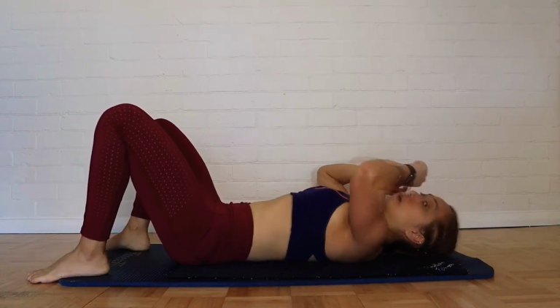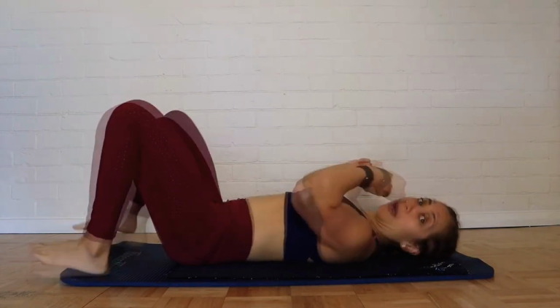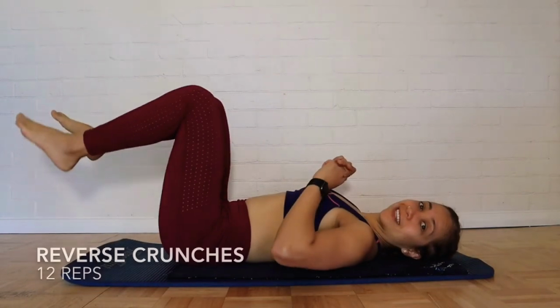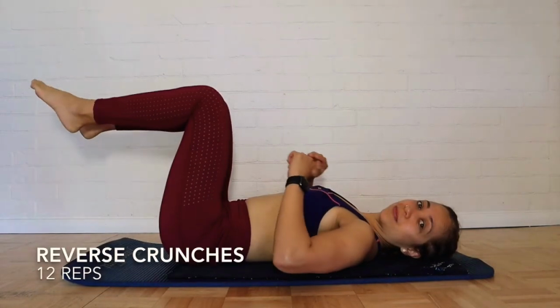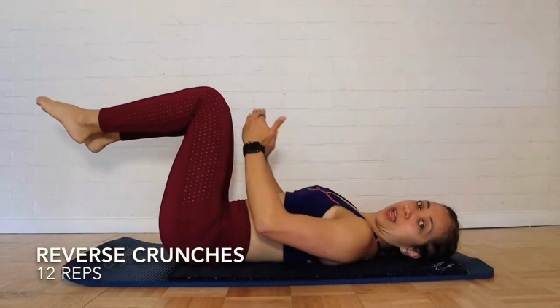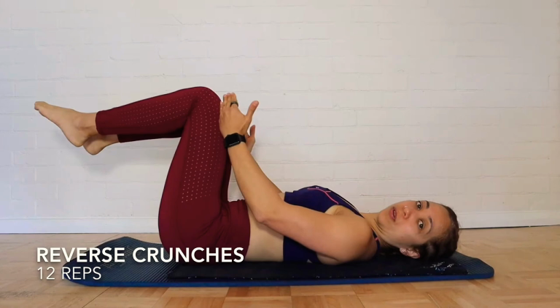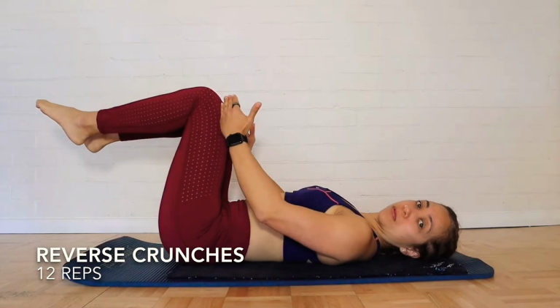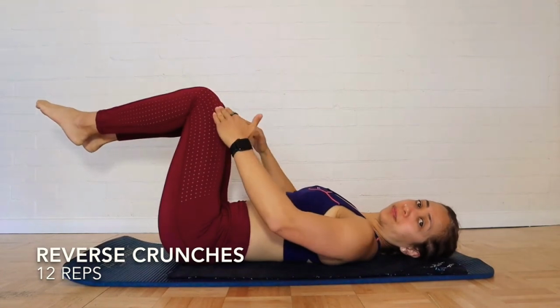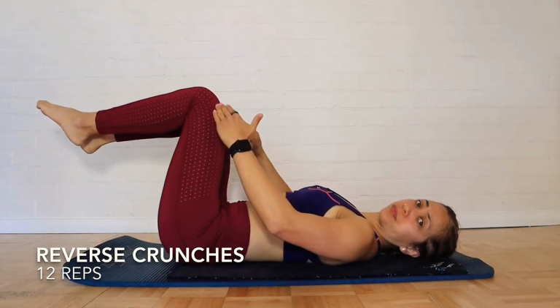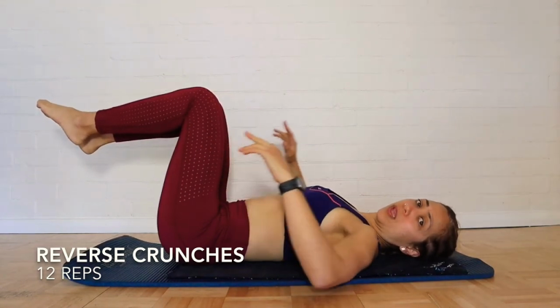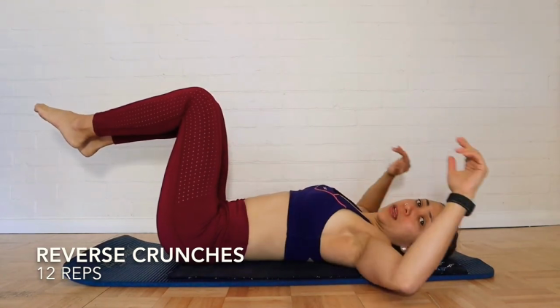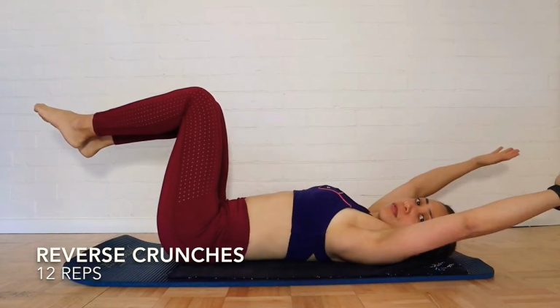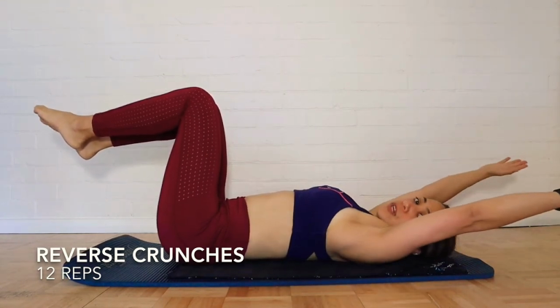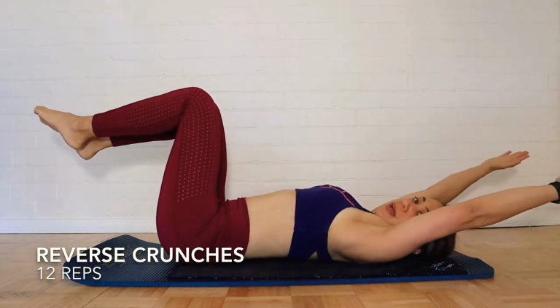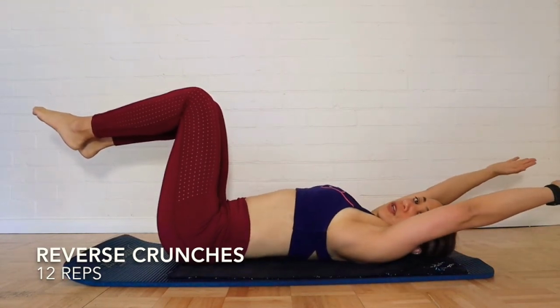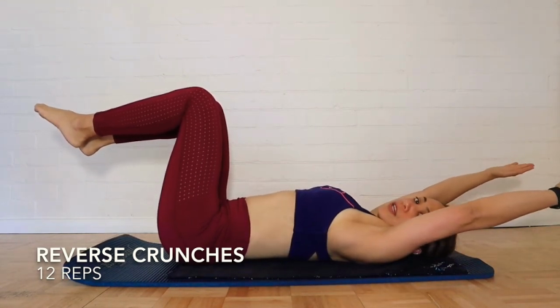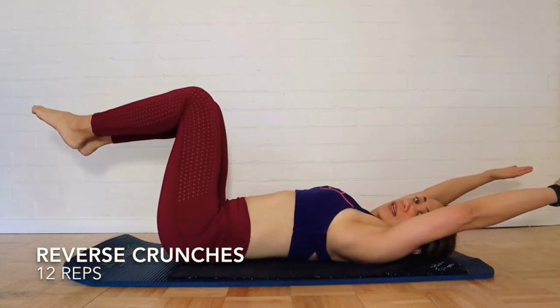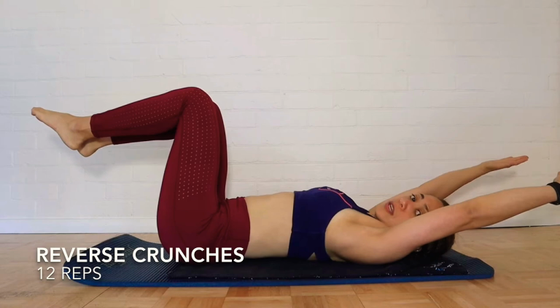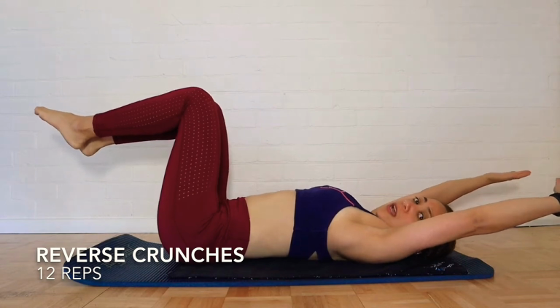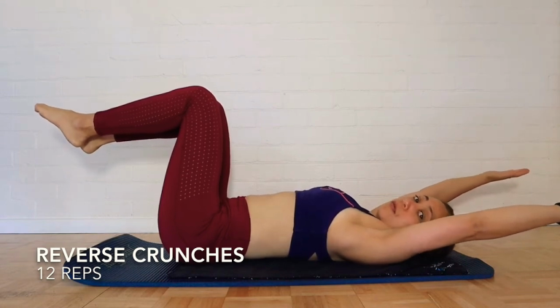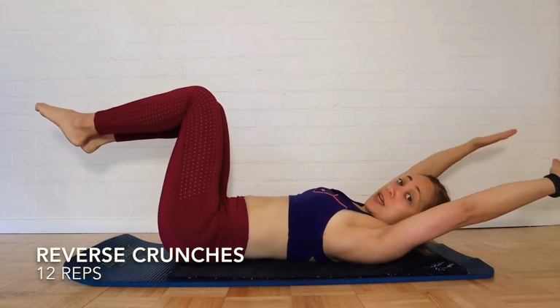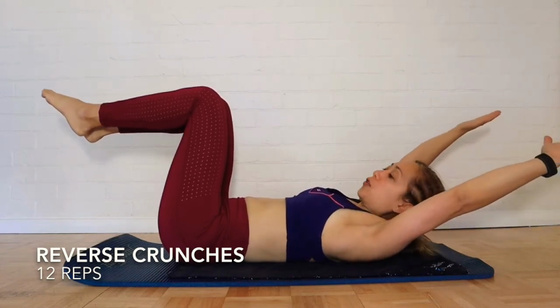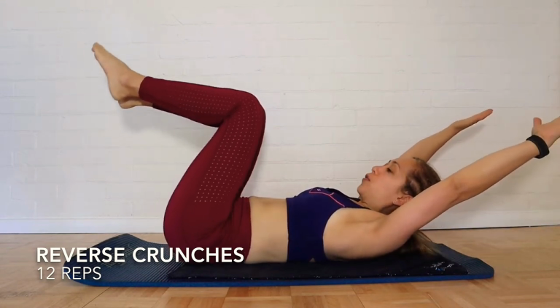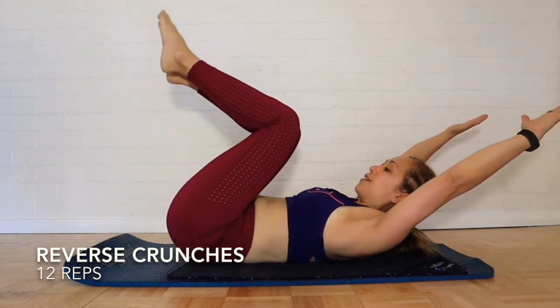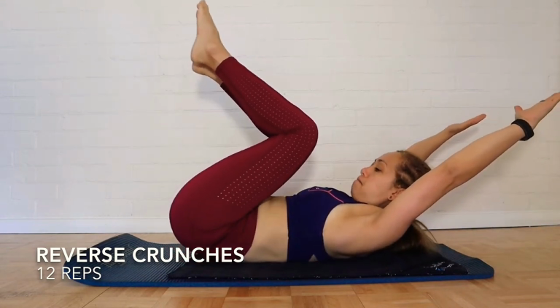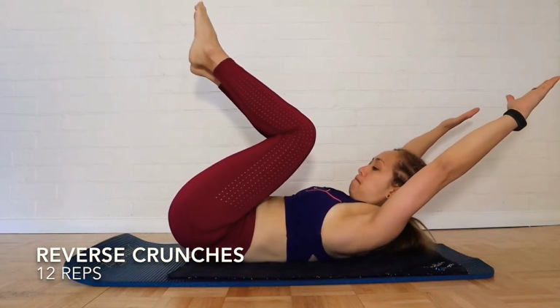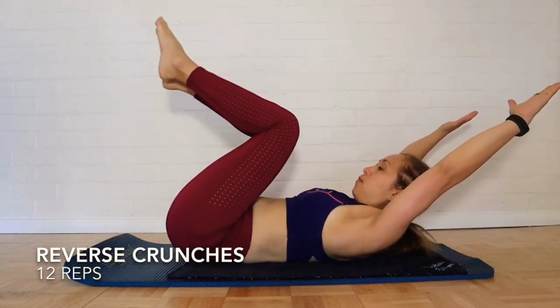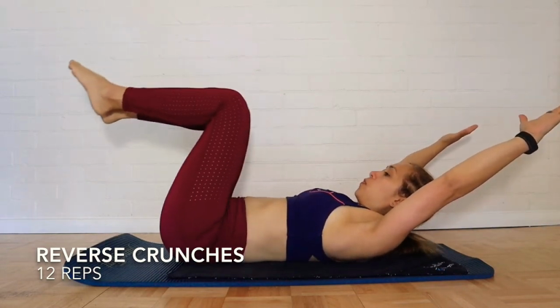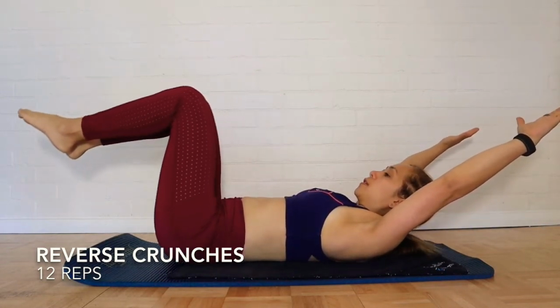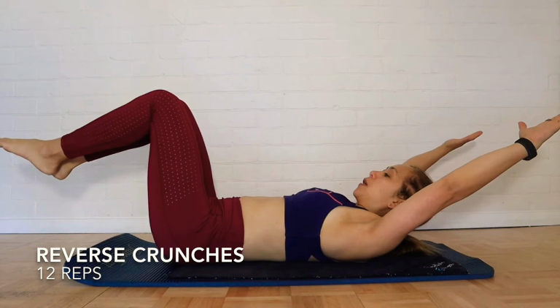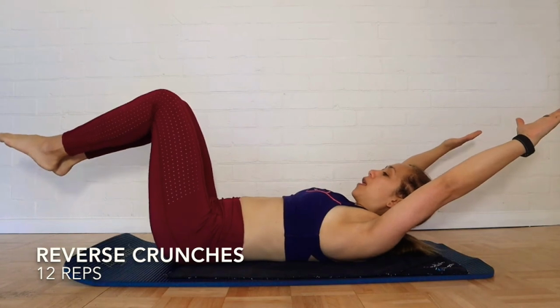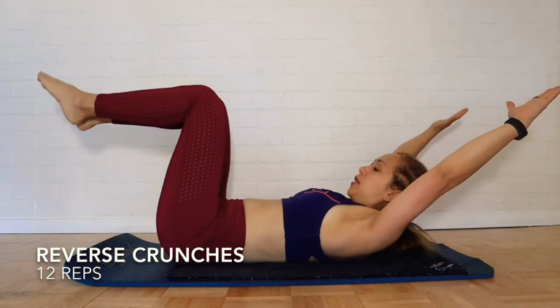Alright, transition — 90-degree angle, reaching back just so you can engage and relax. Then from here we're going to bring your knees in. Same thing: breathe out and tense.